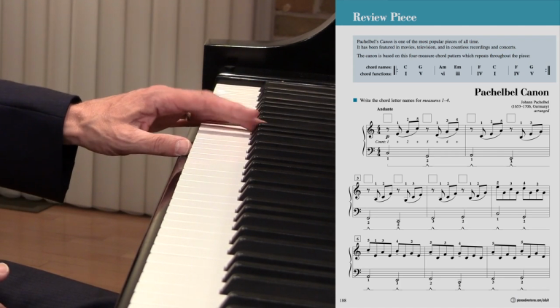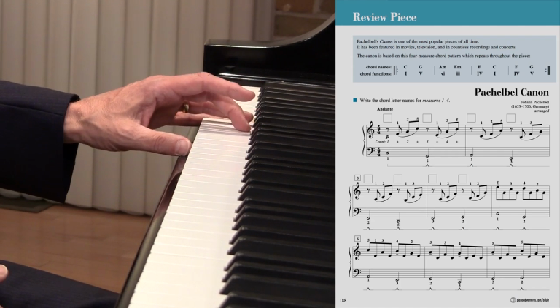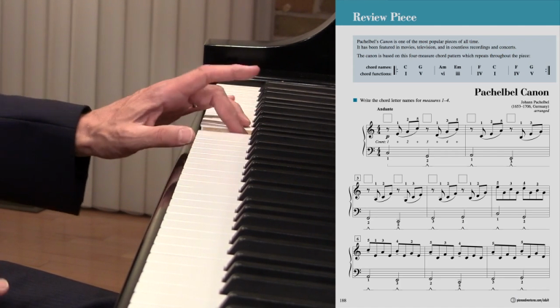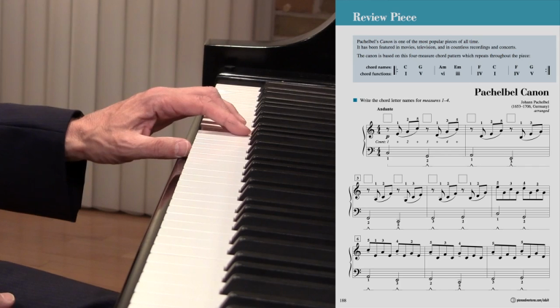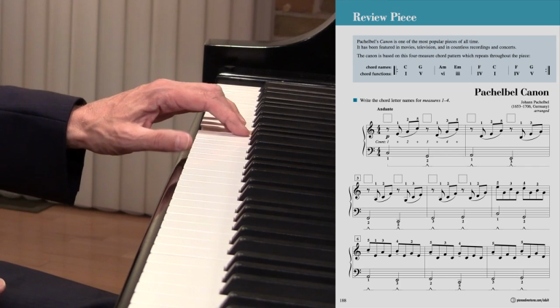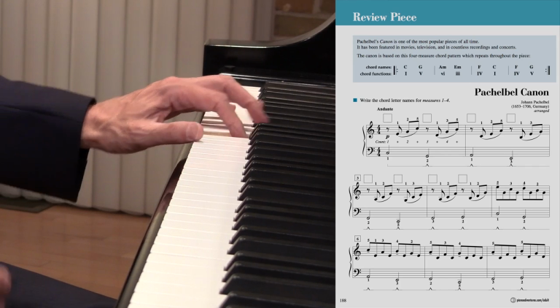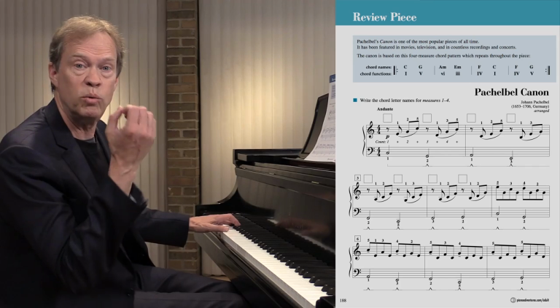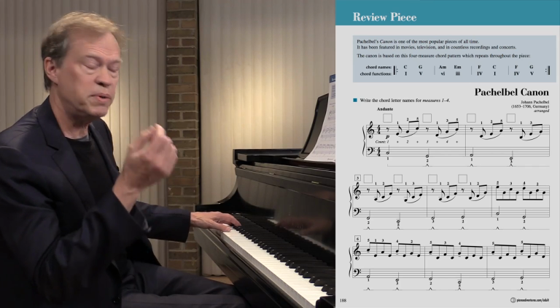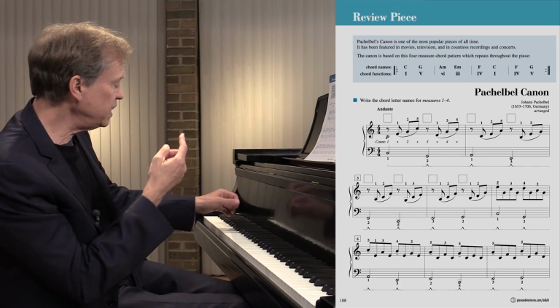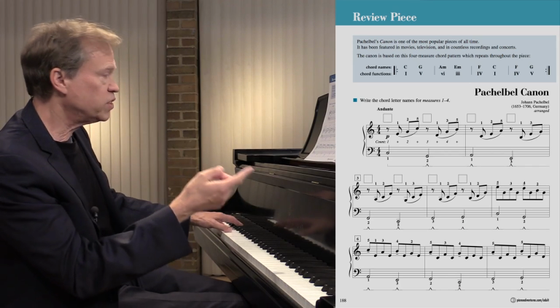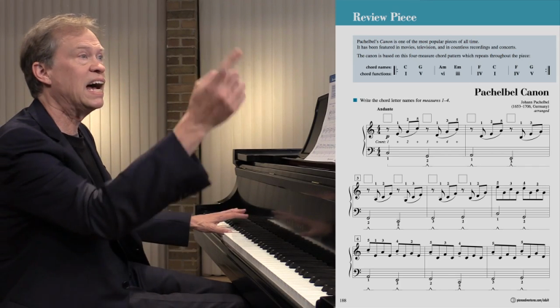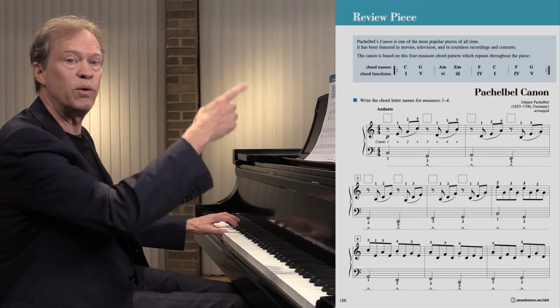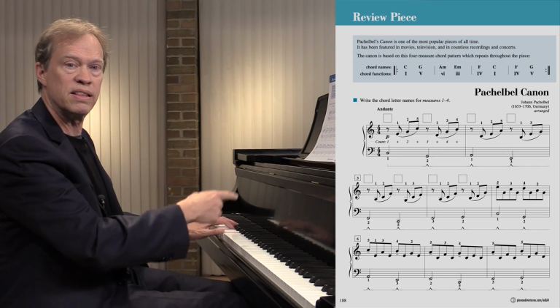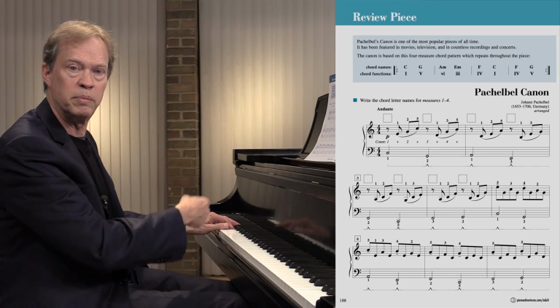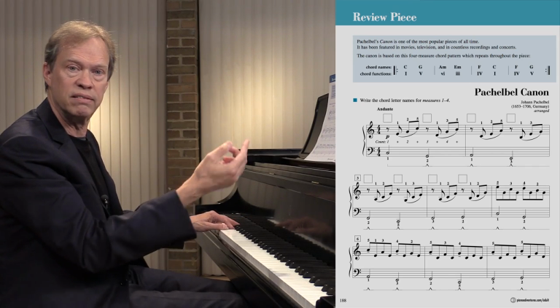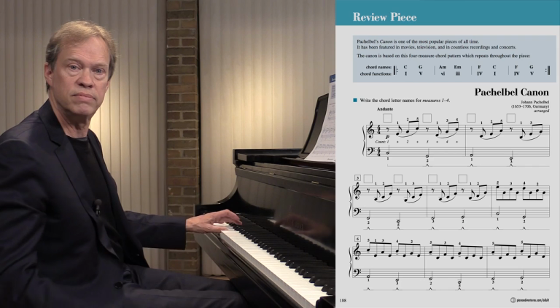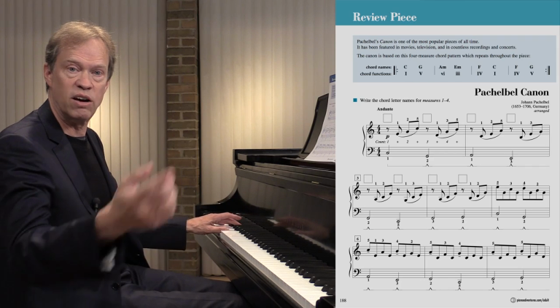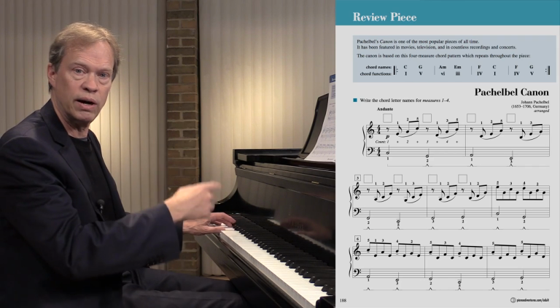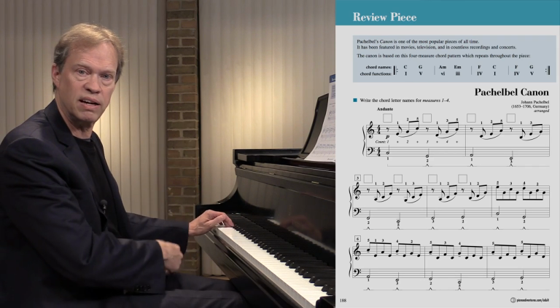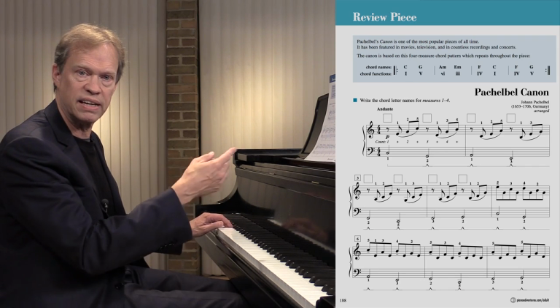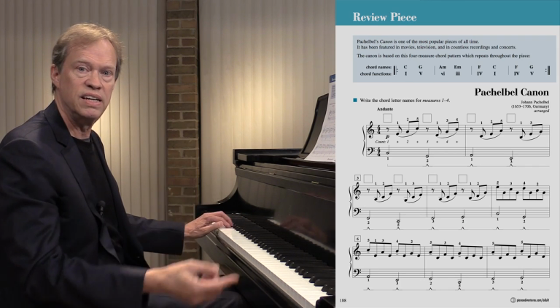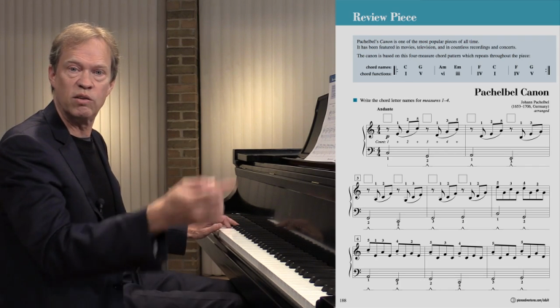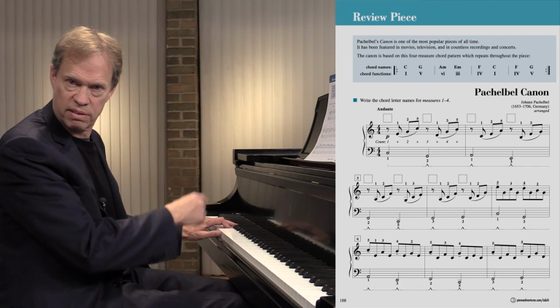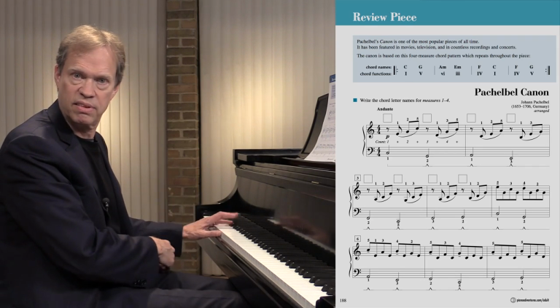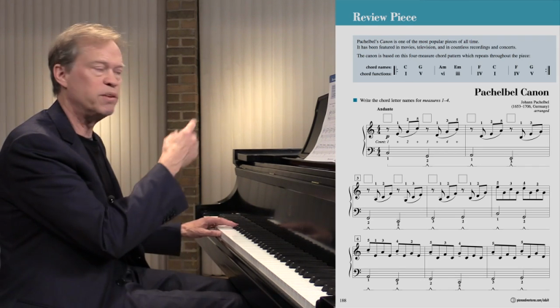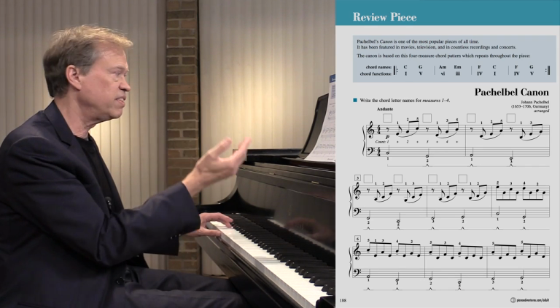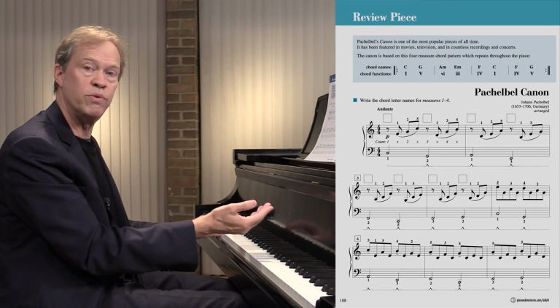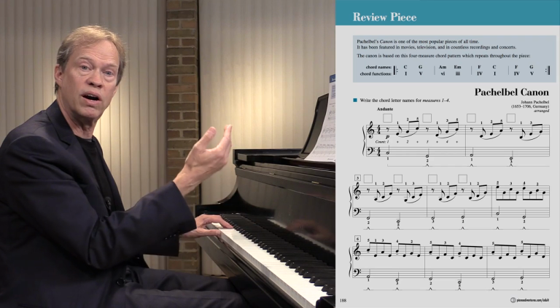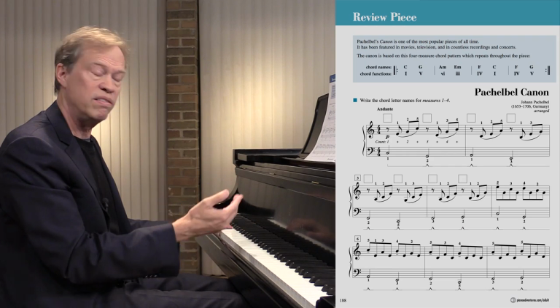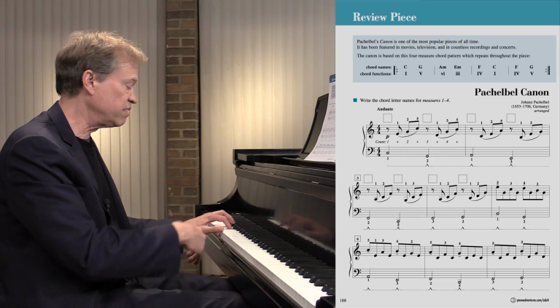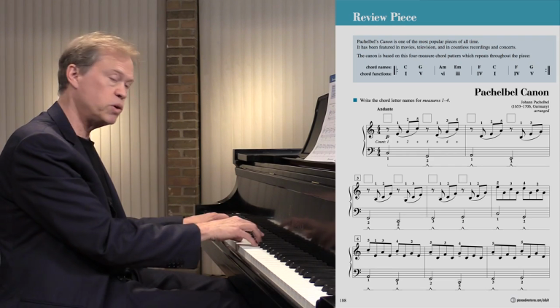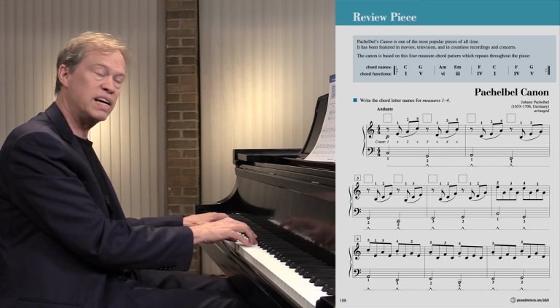Now you can say I've got a lot of notes to memorize there, but what is happening really? We're just going down a fourth, up a second, down a fourth, up a second, down a fourth, and then we're going to finish four, five. Let's put some chords on it.